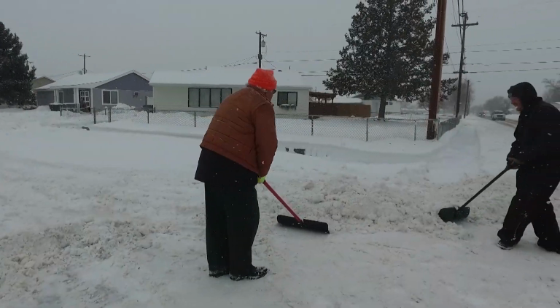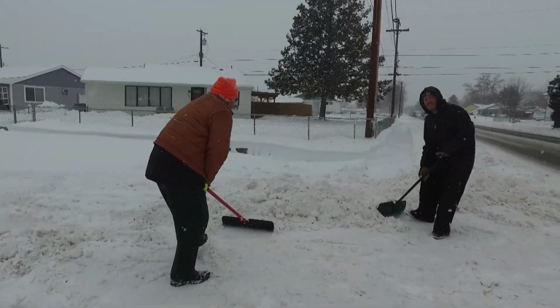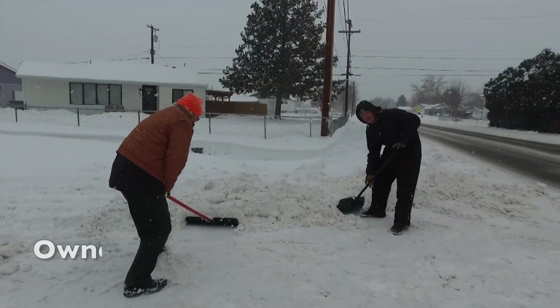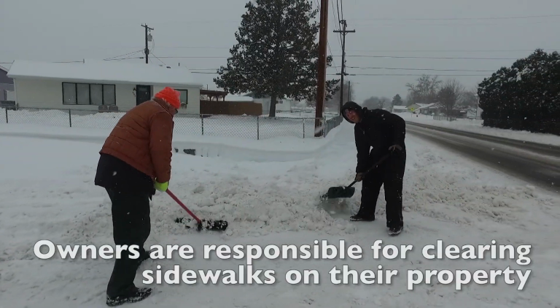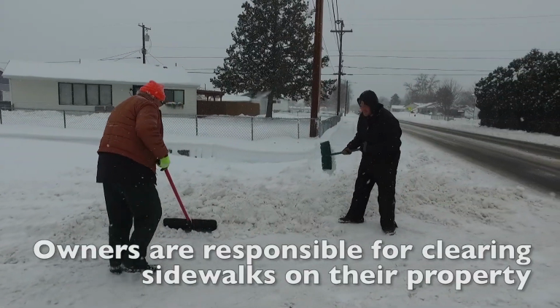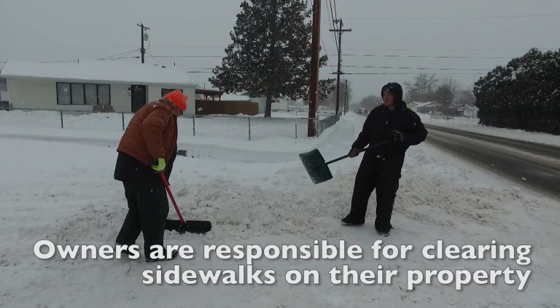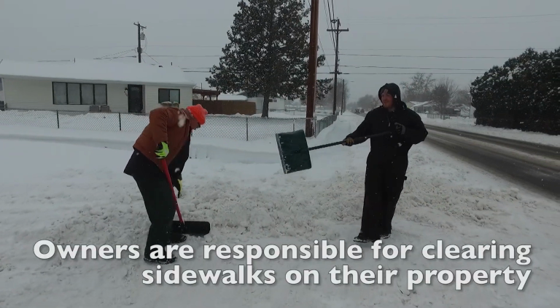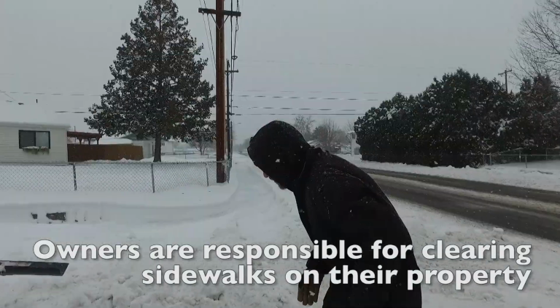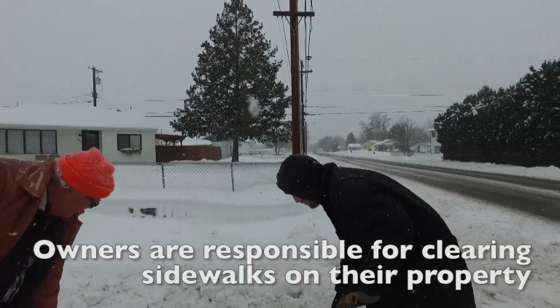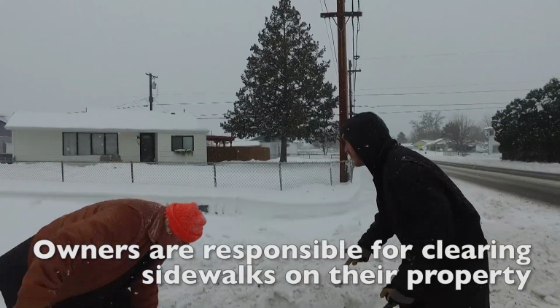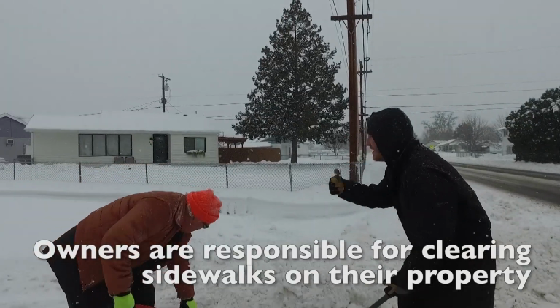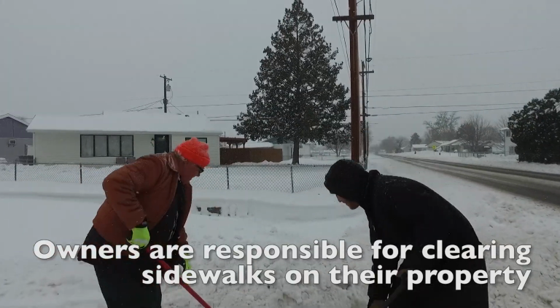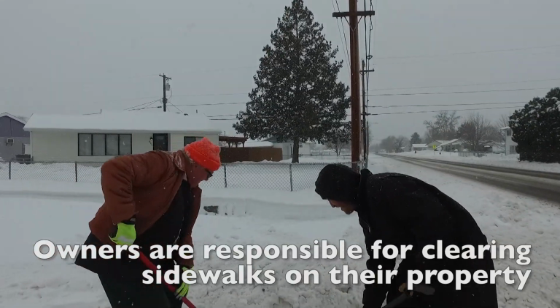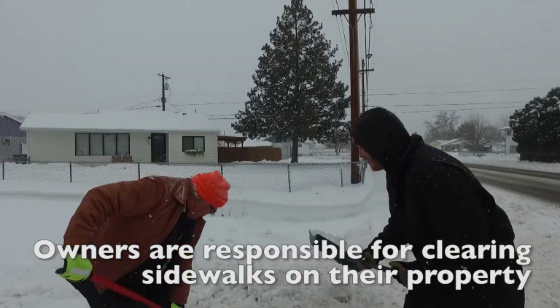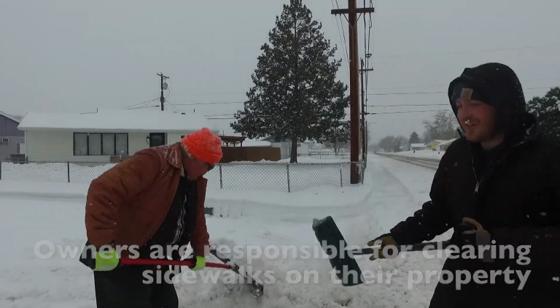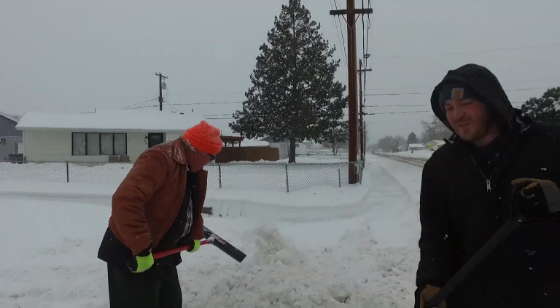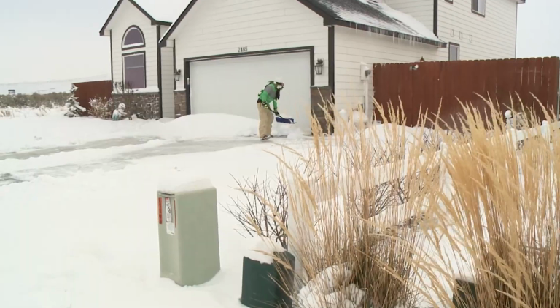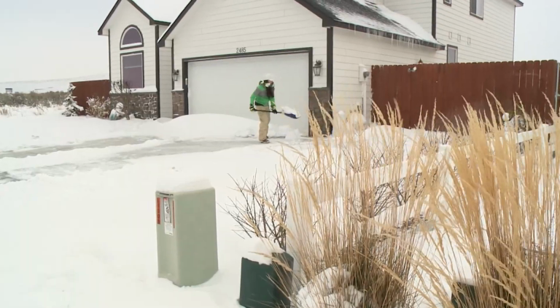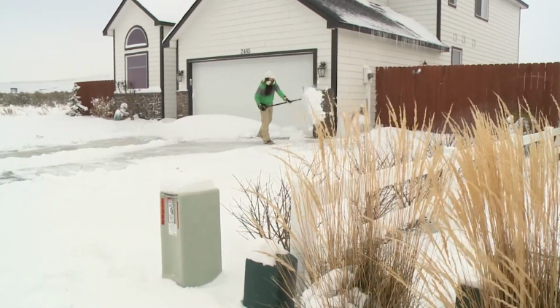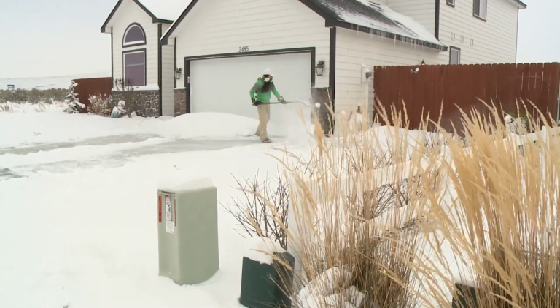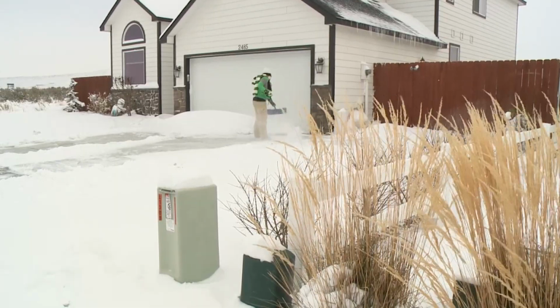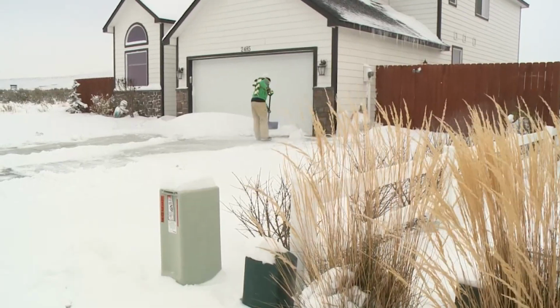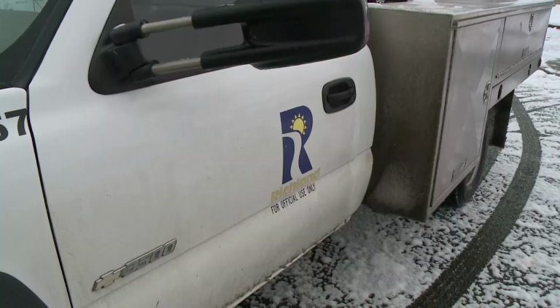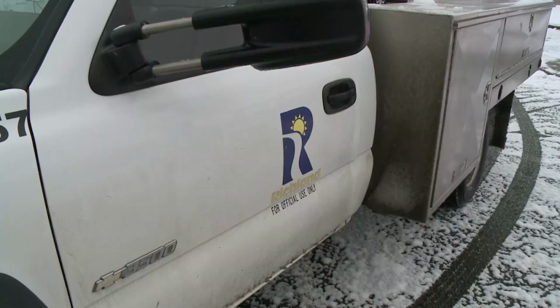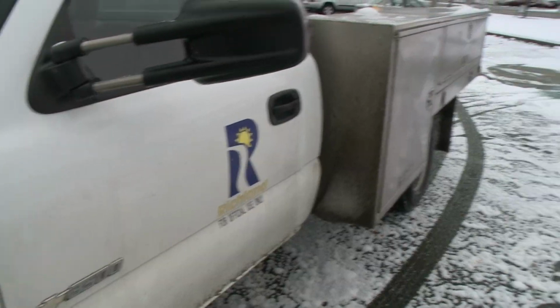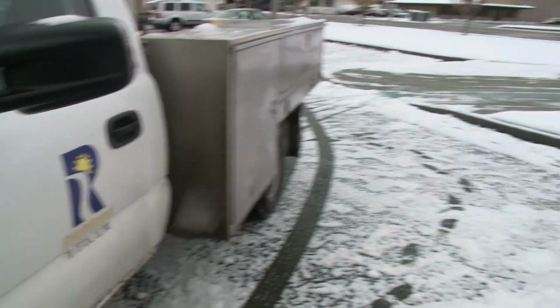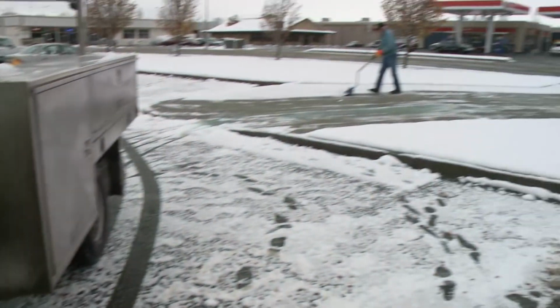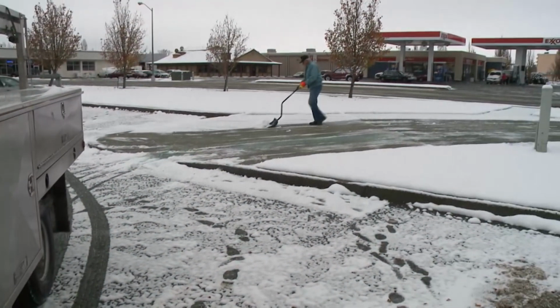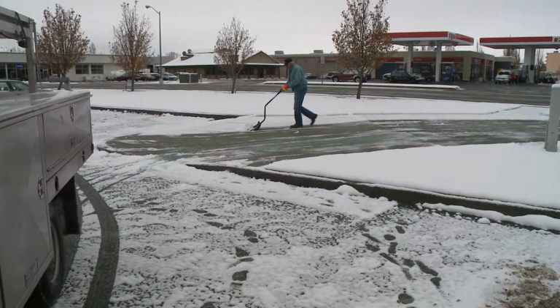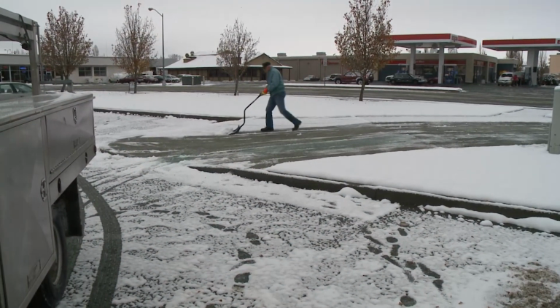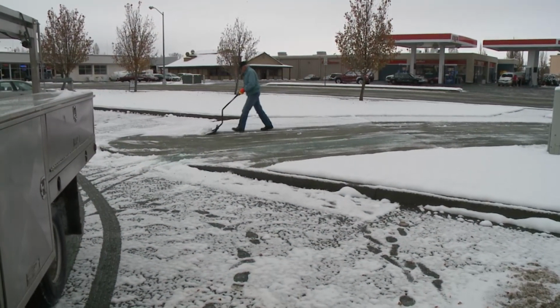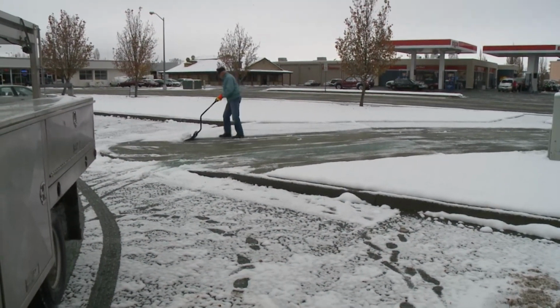Homeowners, landlords, and business property owners are responsible for snow and ice control on their property and public sidewalks fronting their property, in accordance with city ordinance. City of Richland crews are committed to clearing sidewalks that front all city facilities.